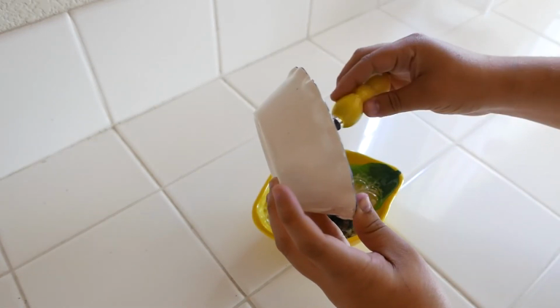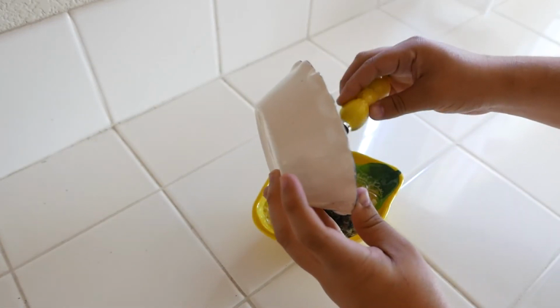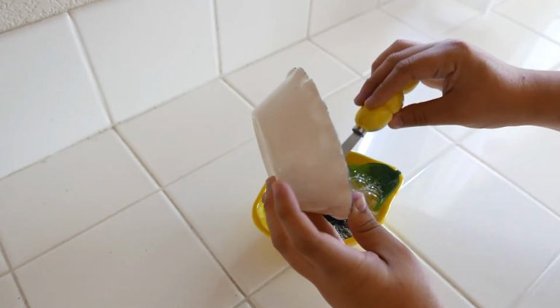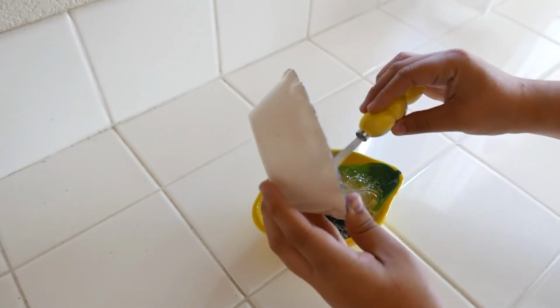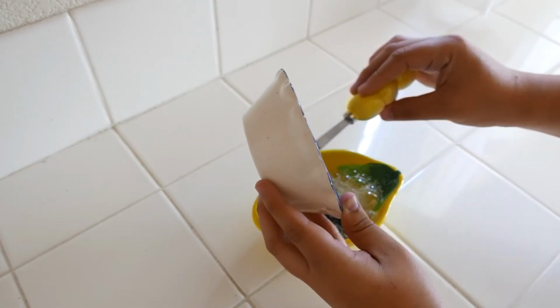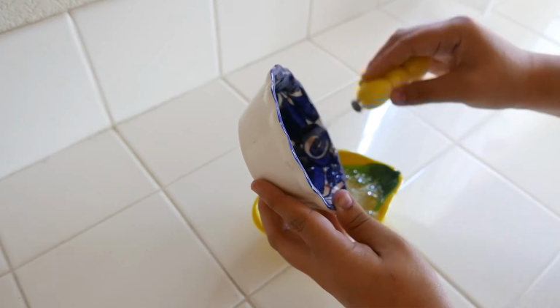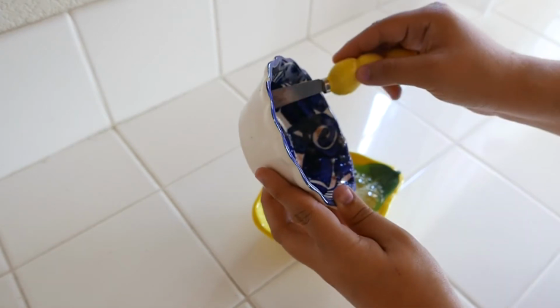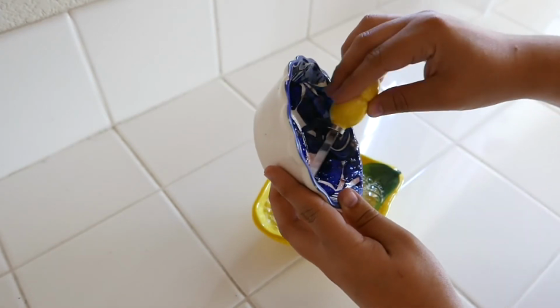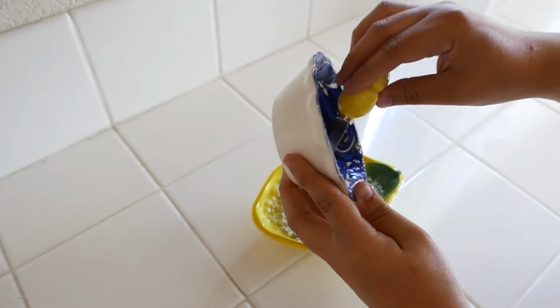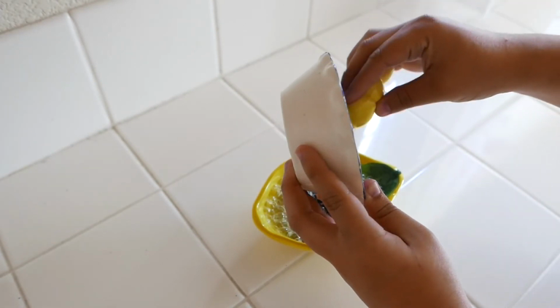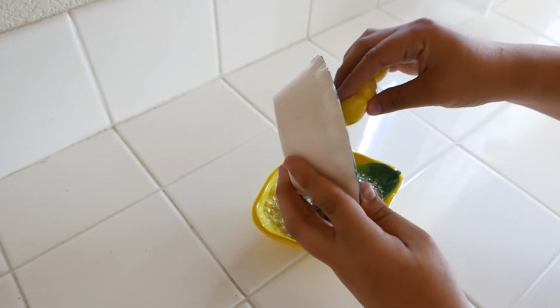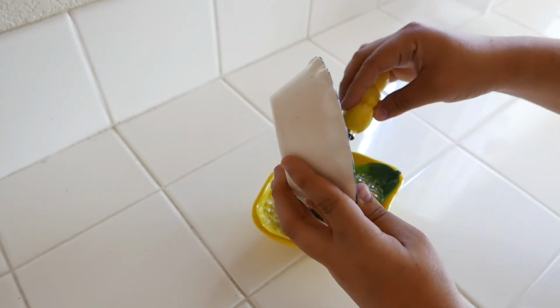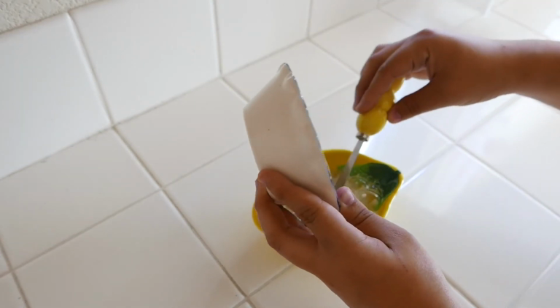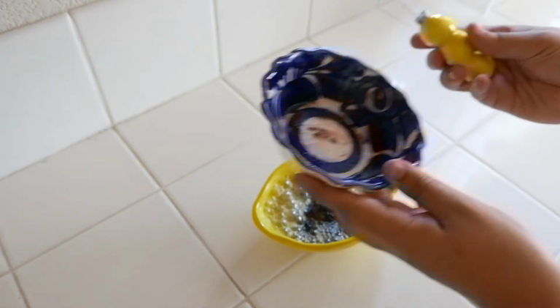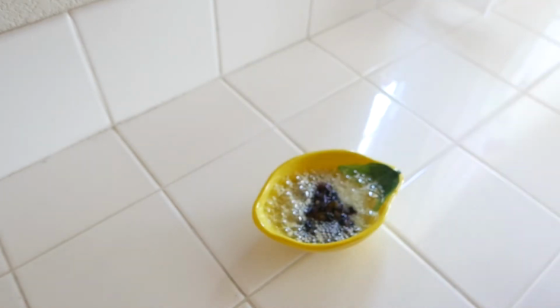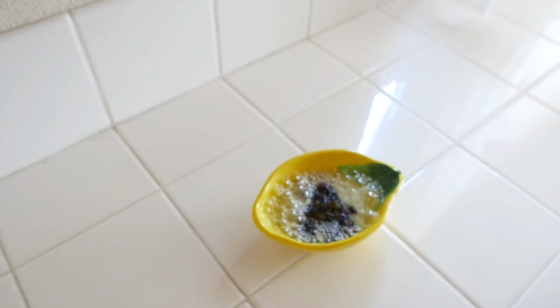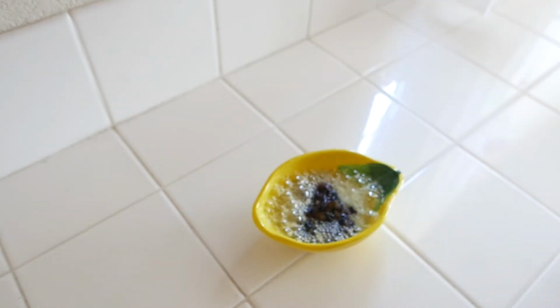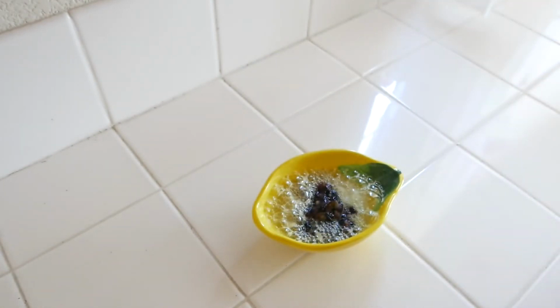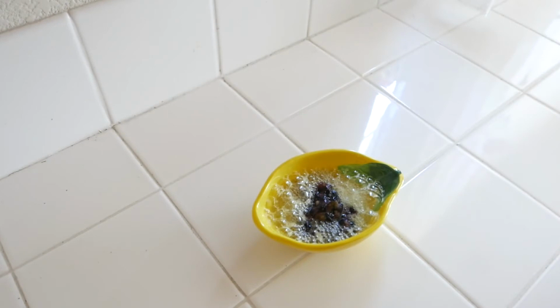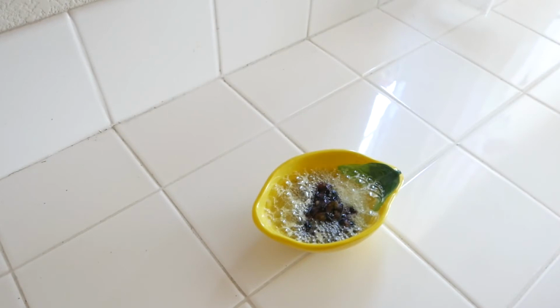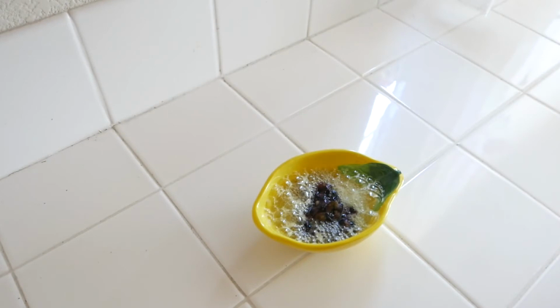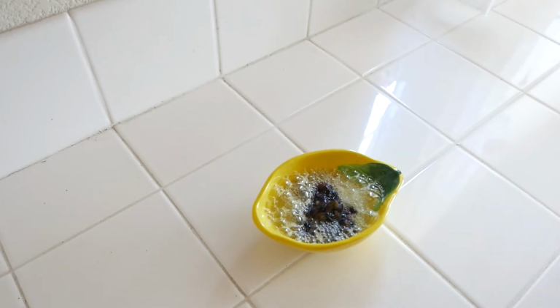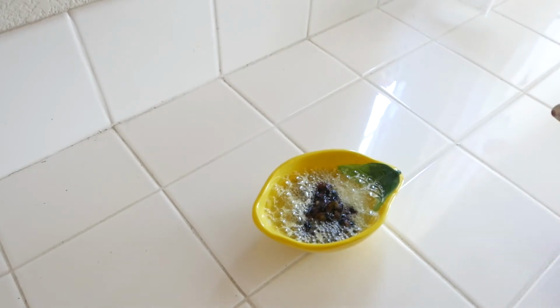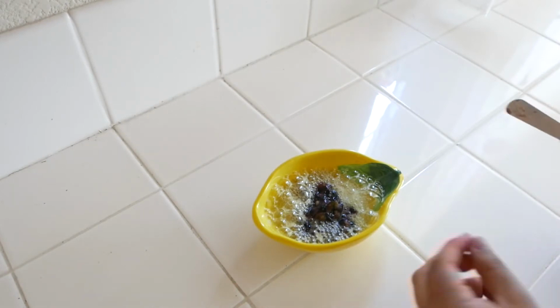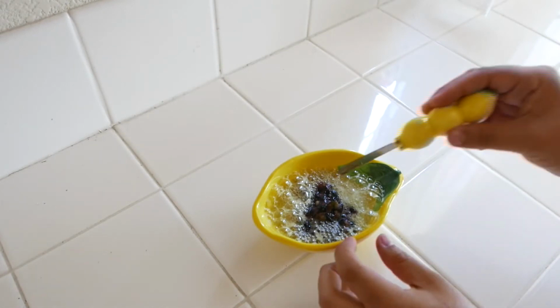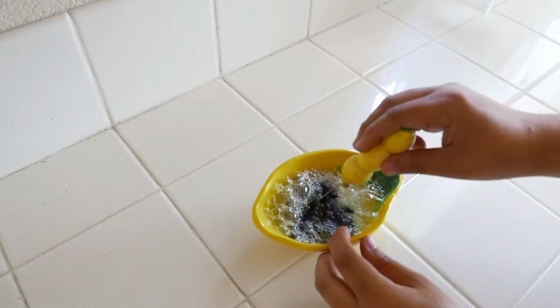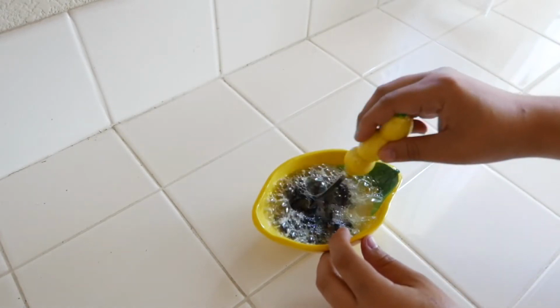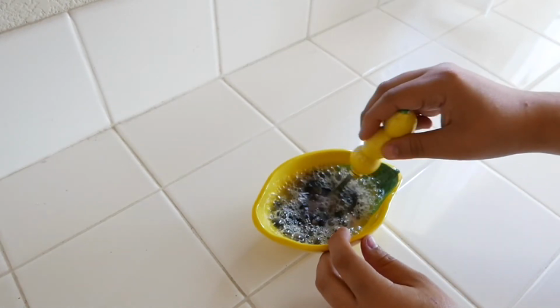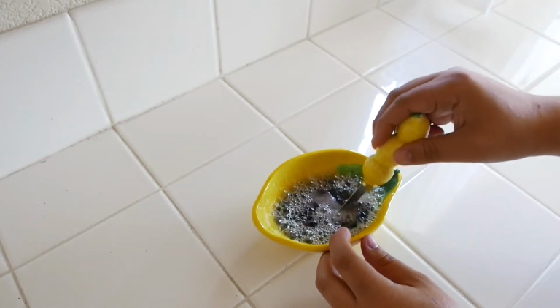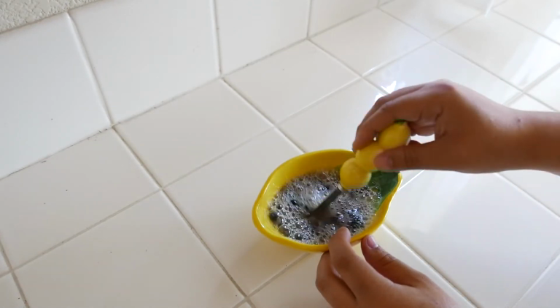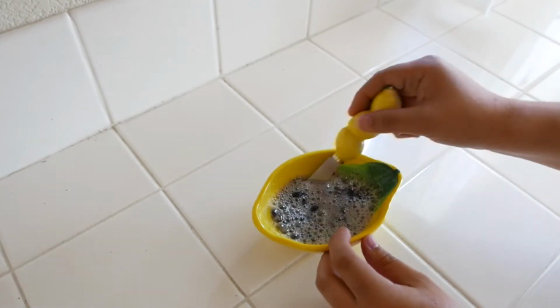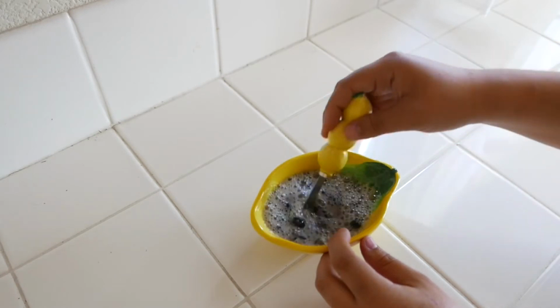If you'd like, you can go ahead and puree your blueberries in a blender. I went ahead and crushed them by hand and then gradually added them in. And we are now going to mix all of the ingredients together.